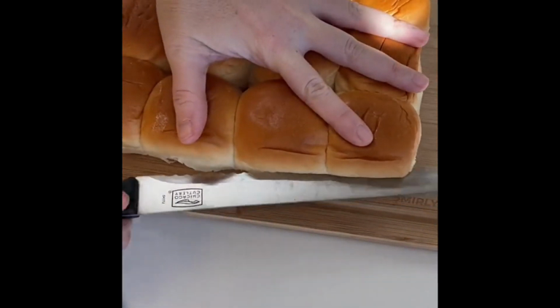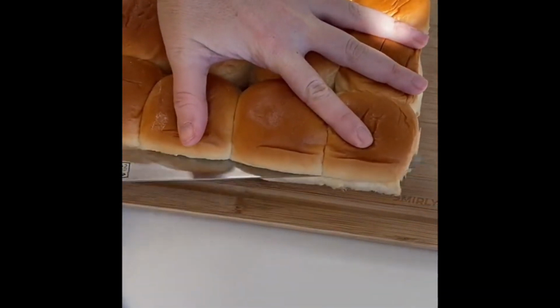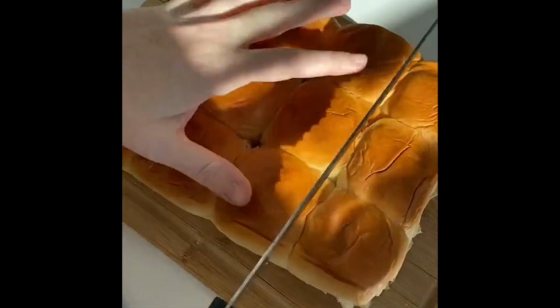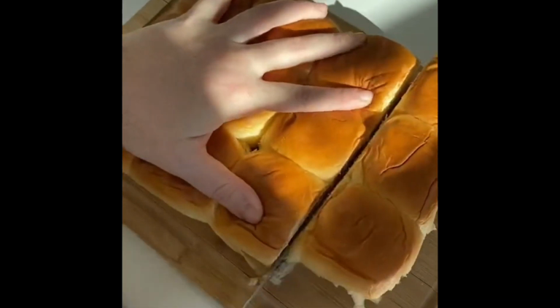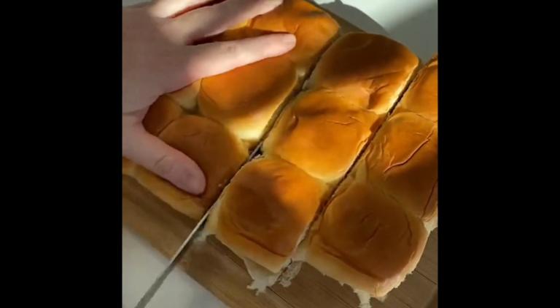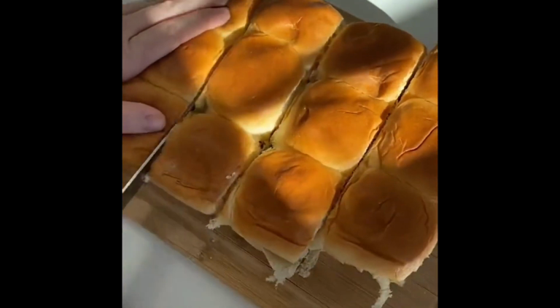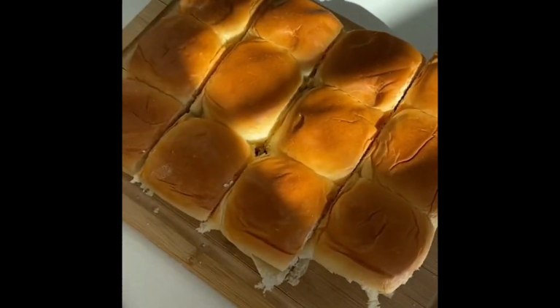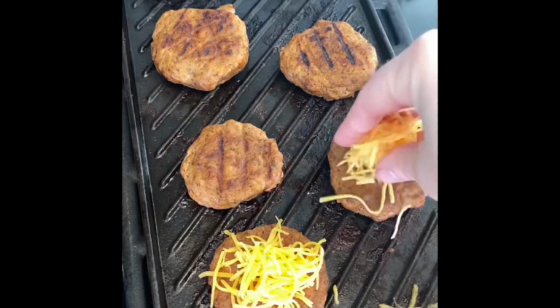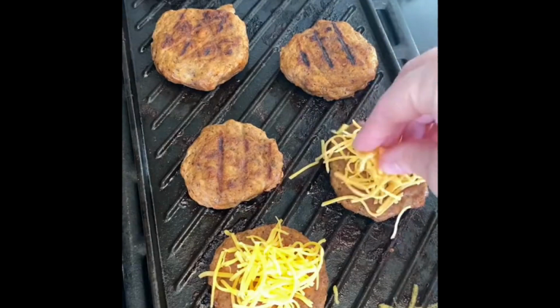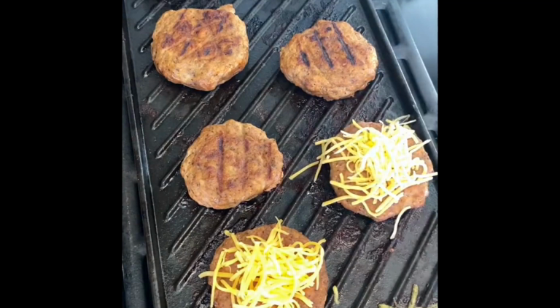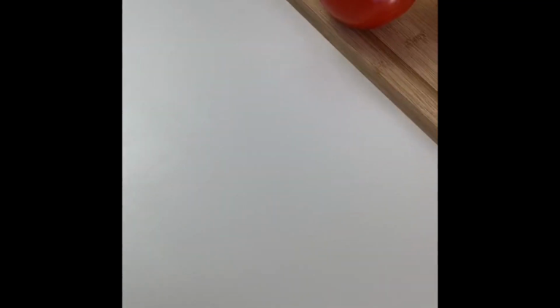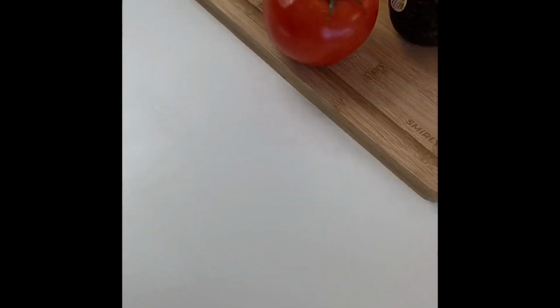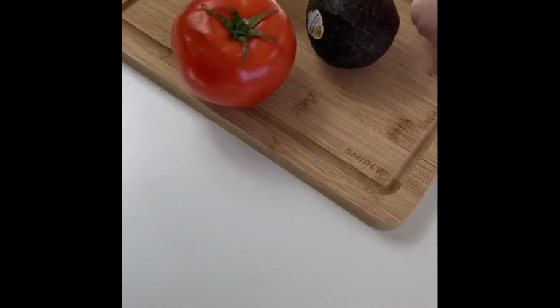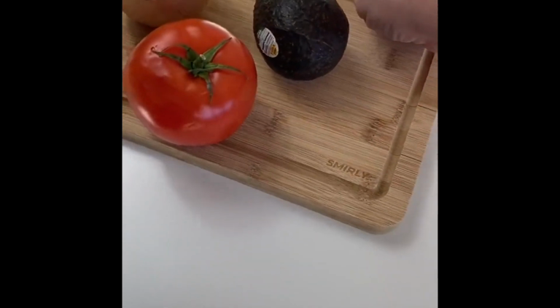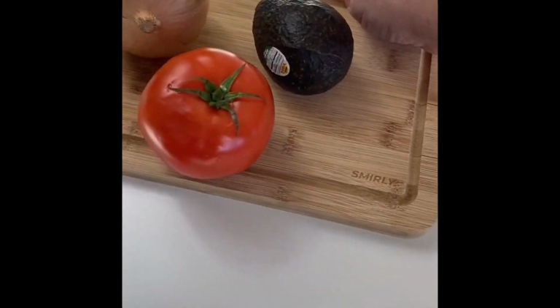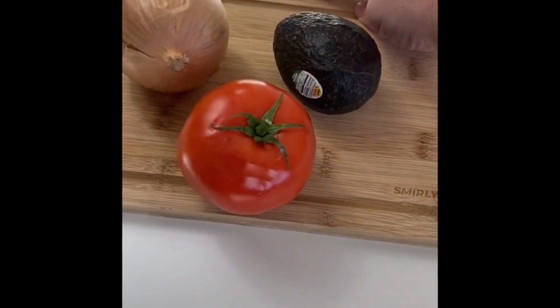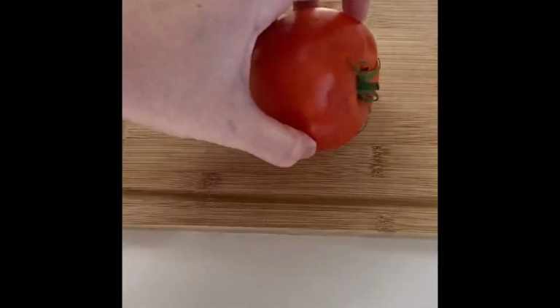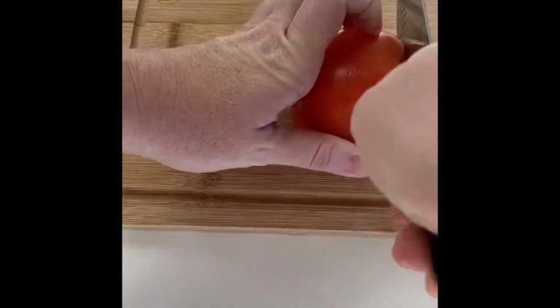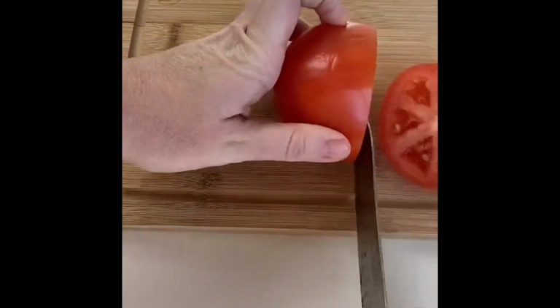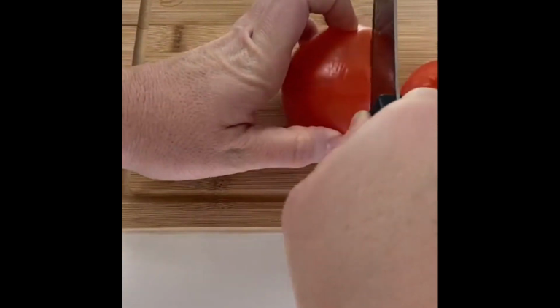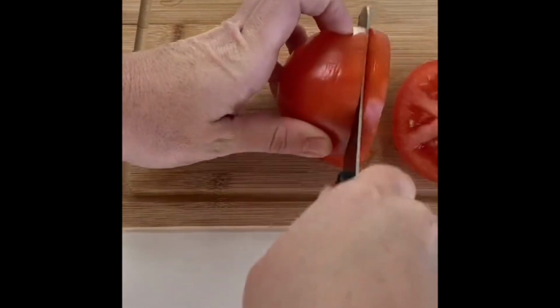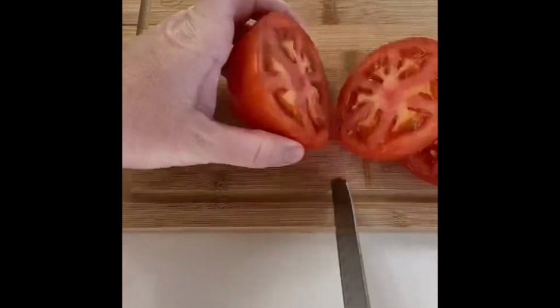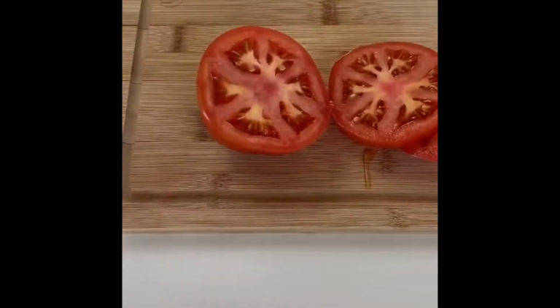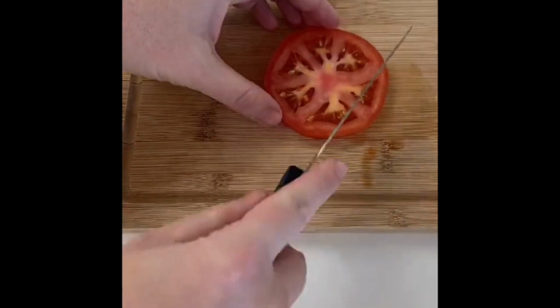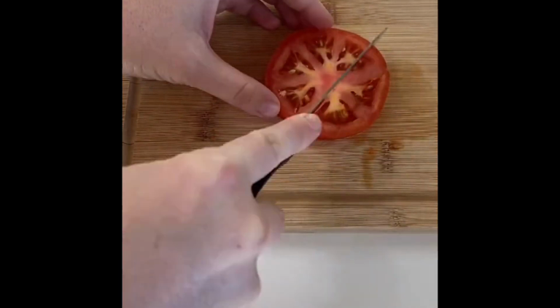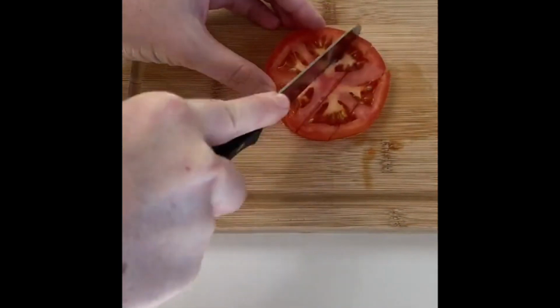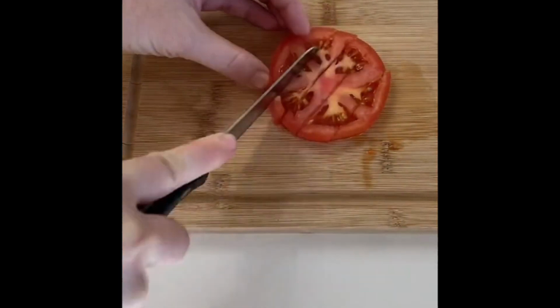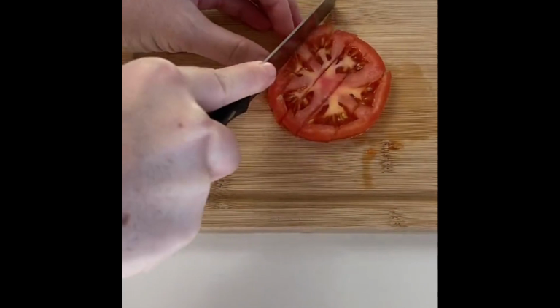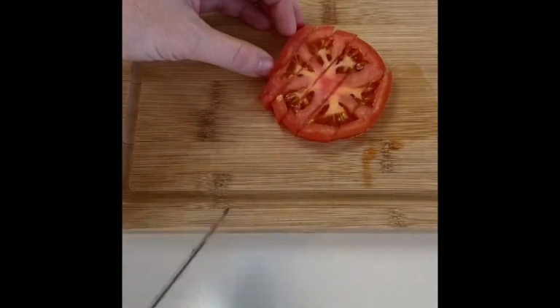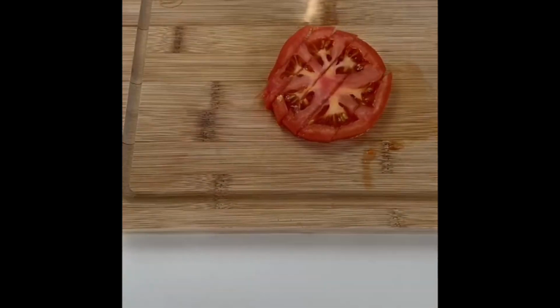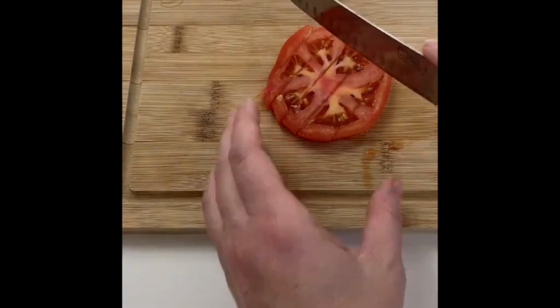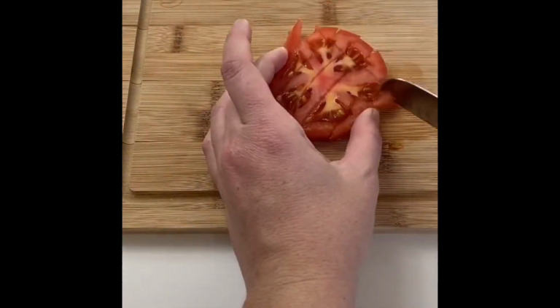That's the secret to the juicy burgers. When the burgers are finished, go ahead and top them with your favorite taco cheese — I'm using cheddar. Next, prepare all of your toppings as if you were making a taco.